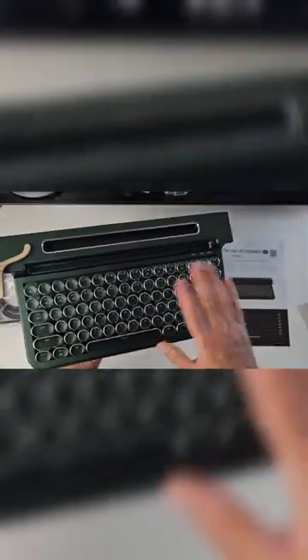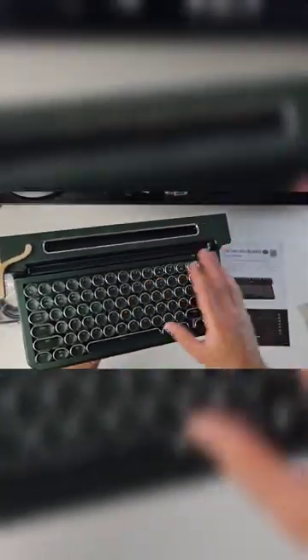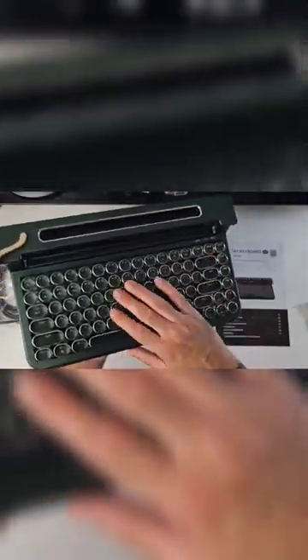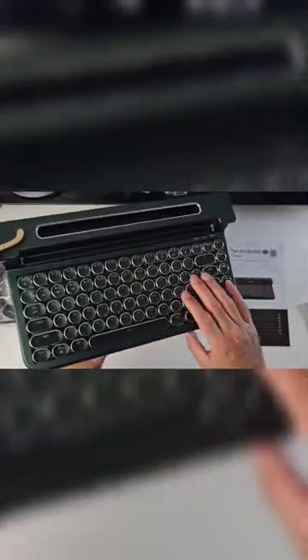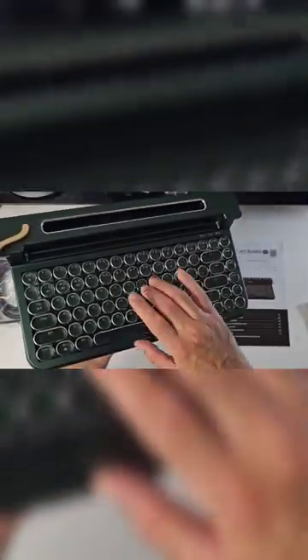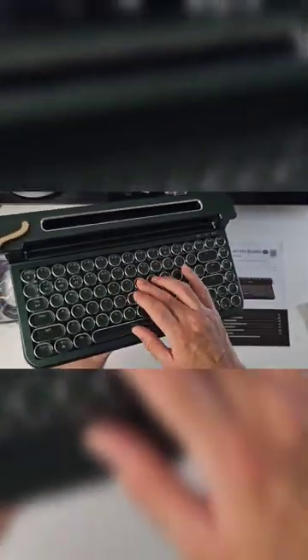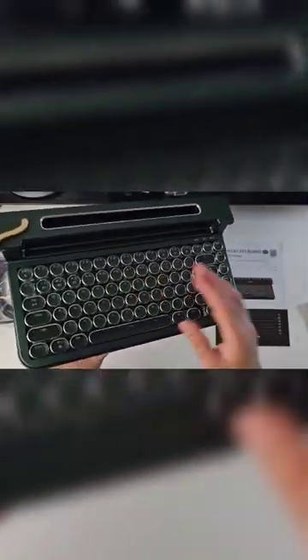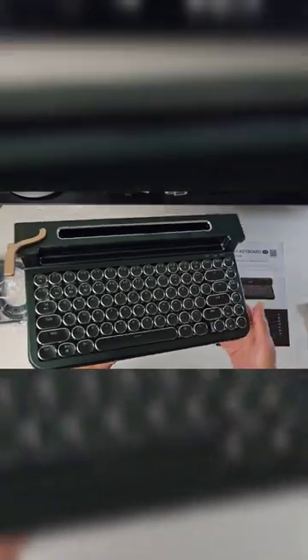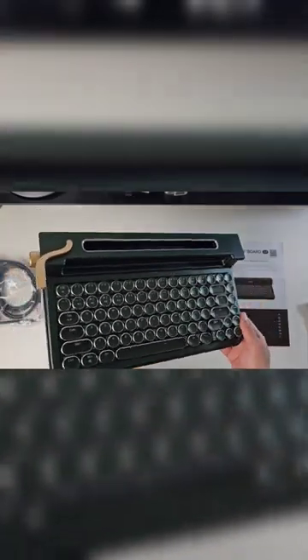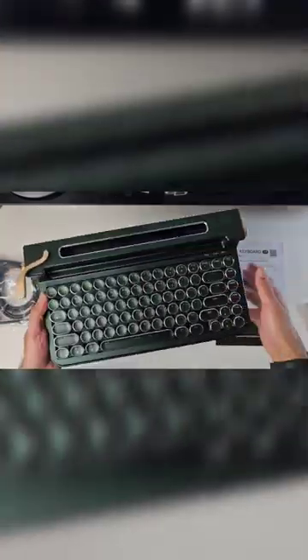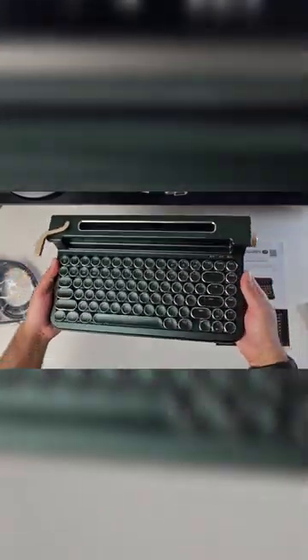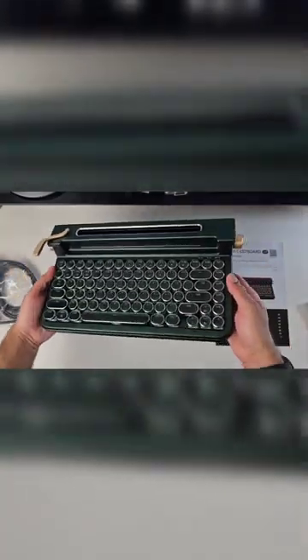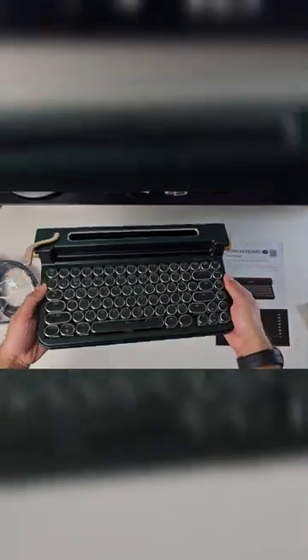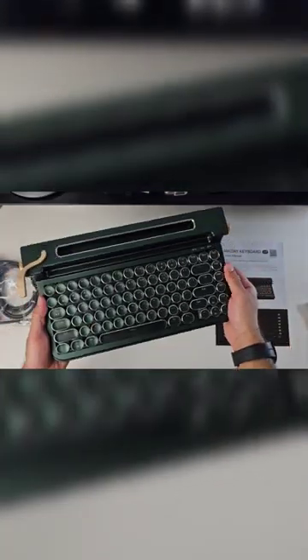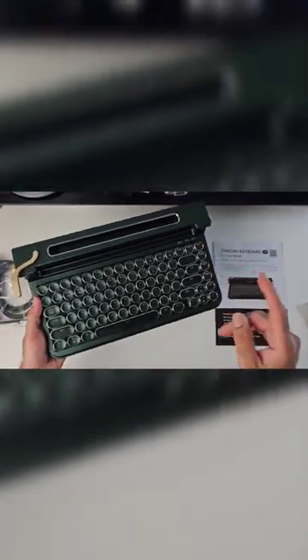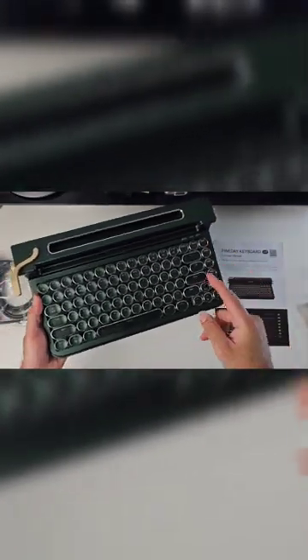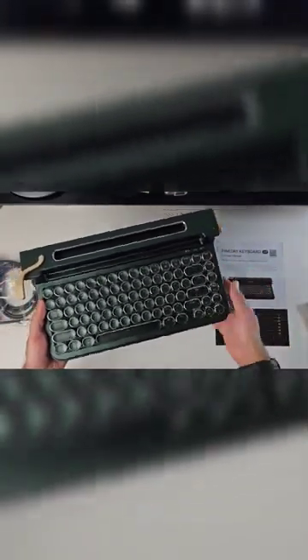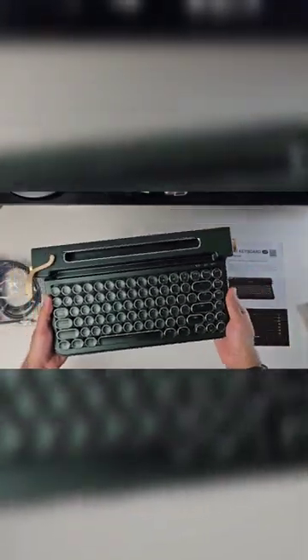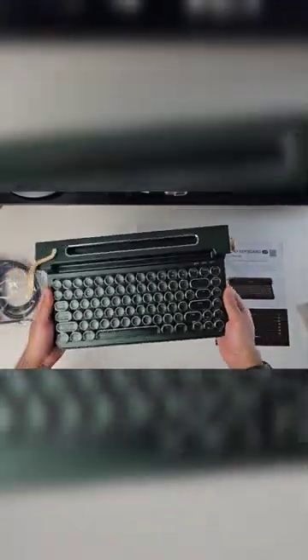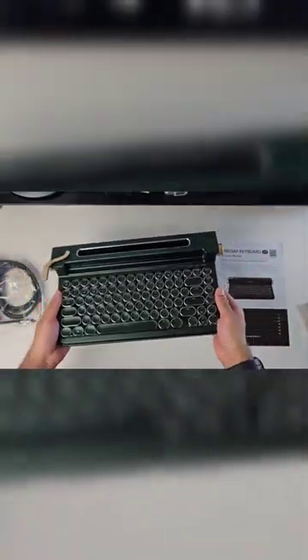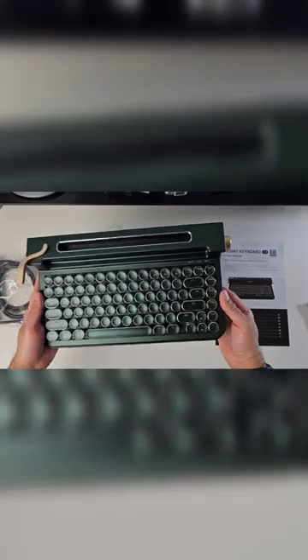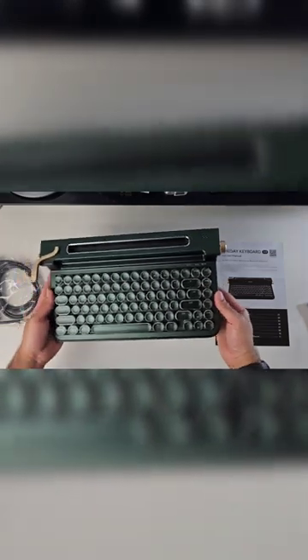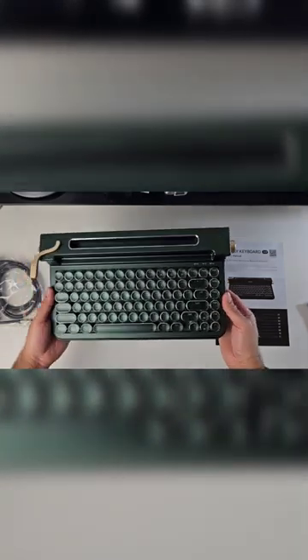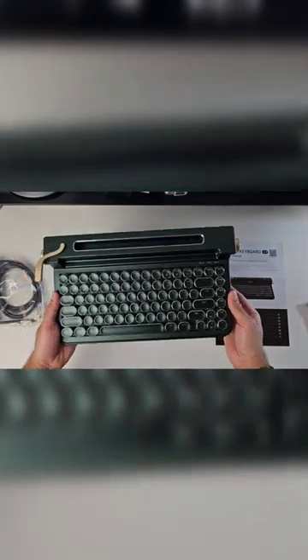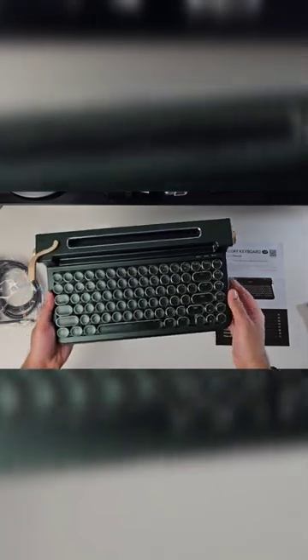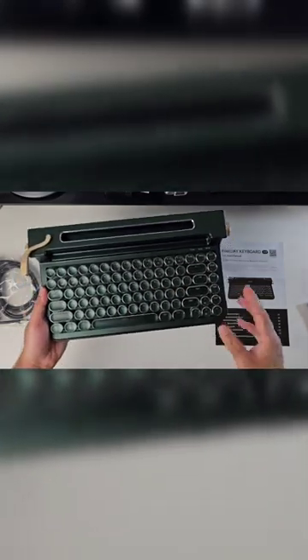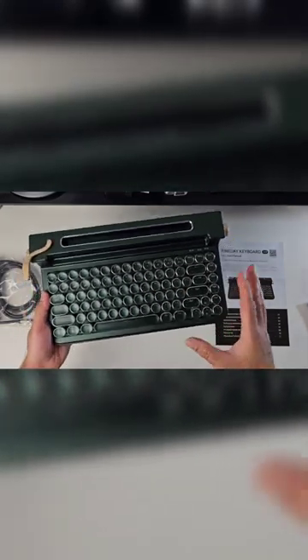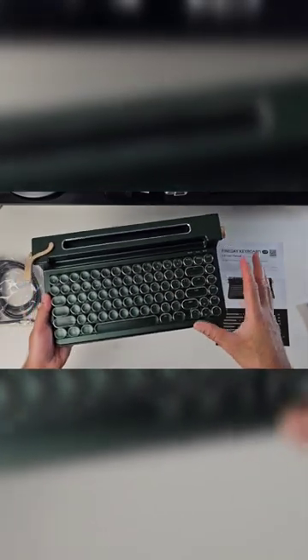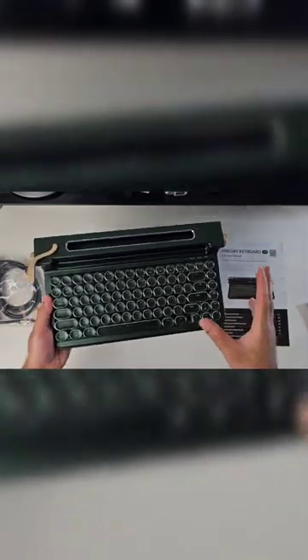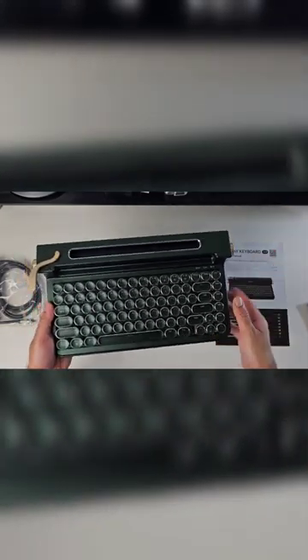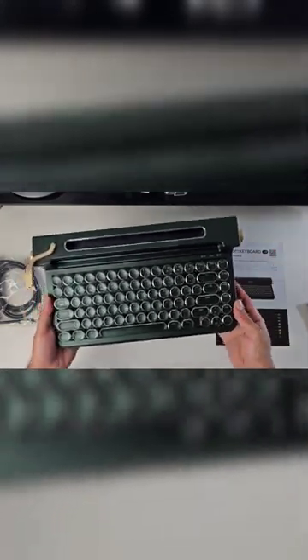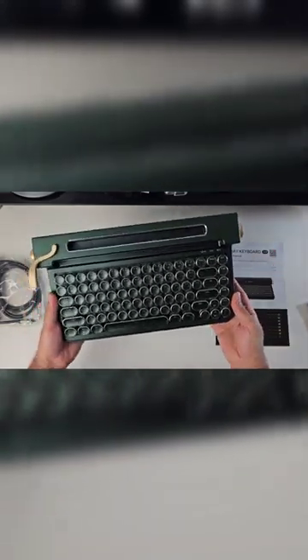It's designed to resemble a retro typewriter. I love the dark green color, and I believe you can also pick this up in black. It also supports multiple Bluetooth connections, so you can connect up to four devices via Bluetooth.